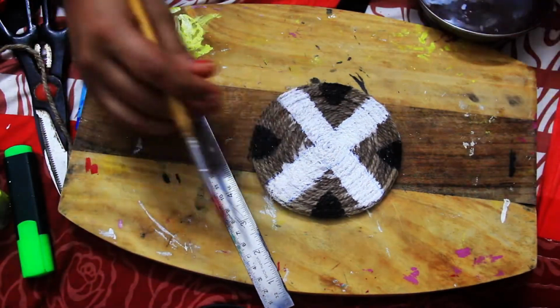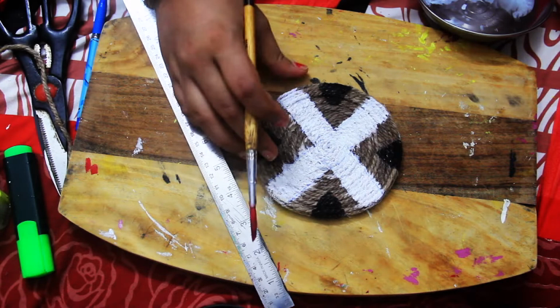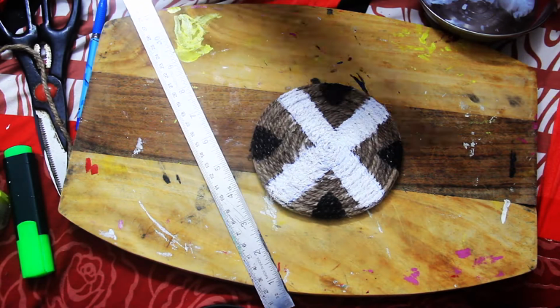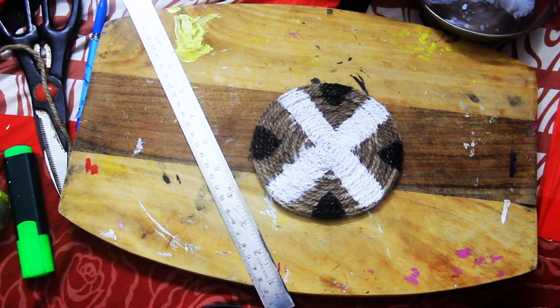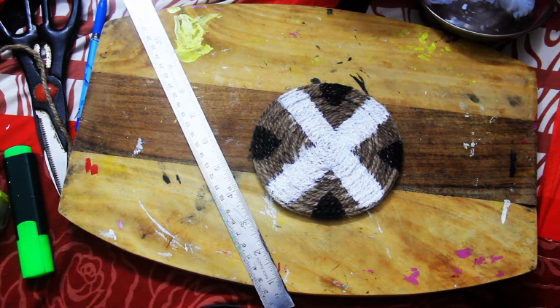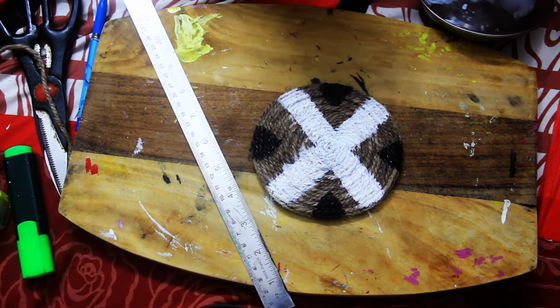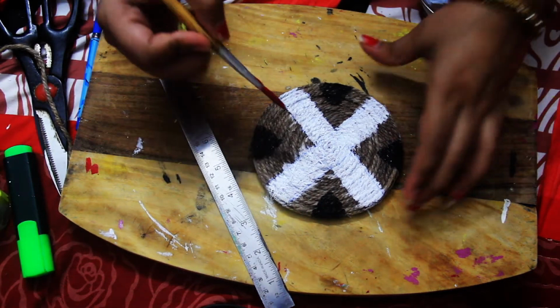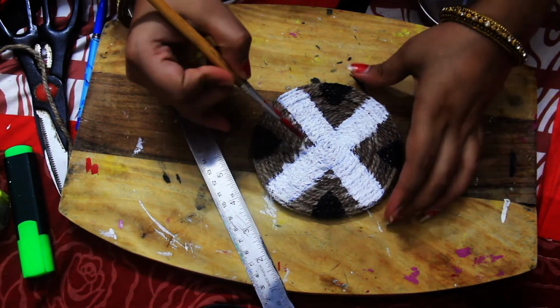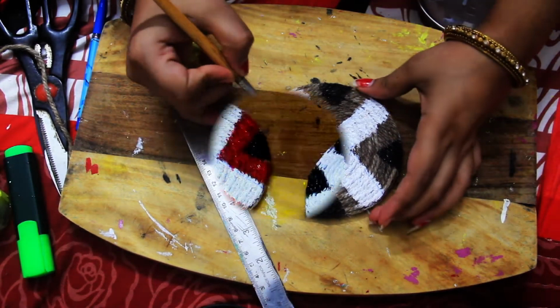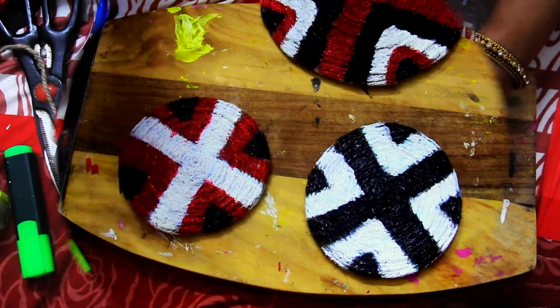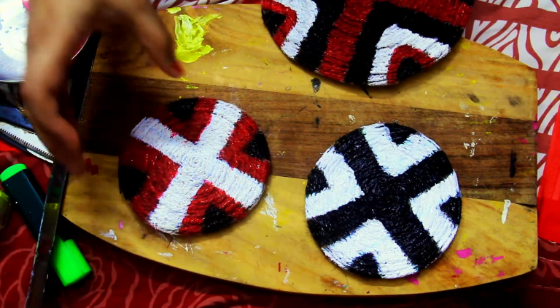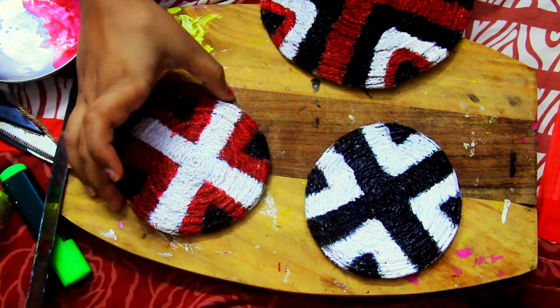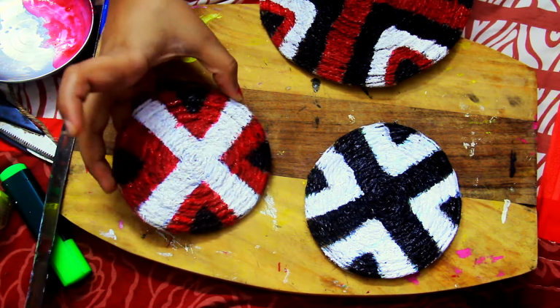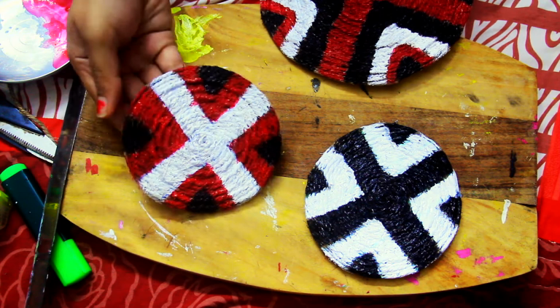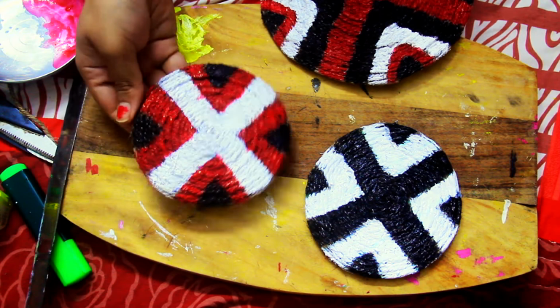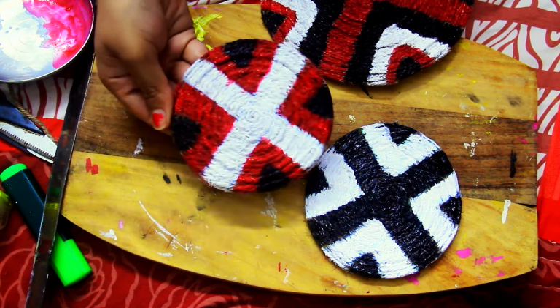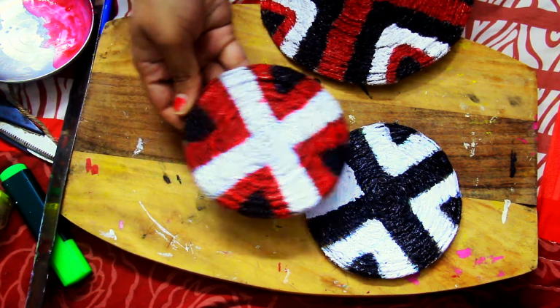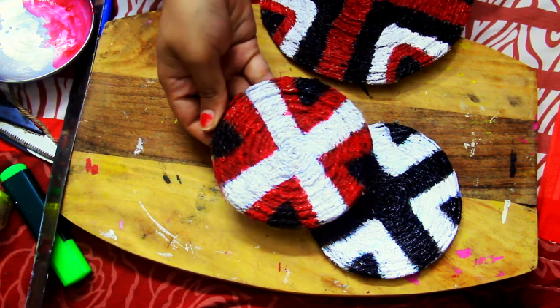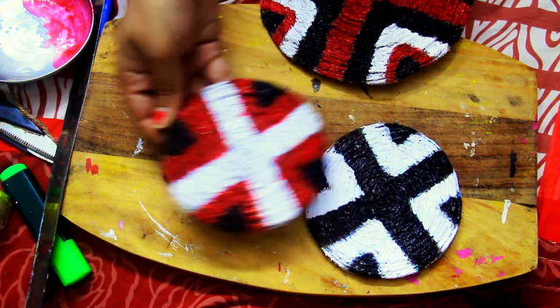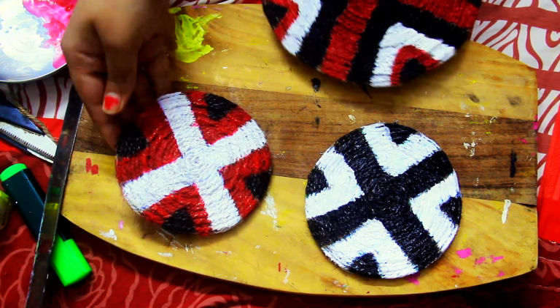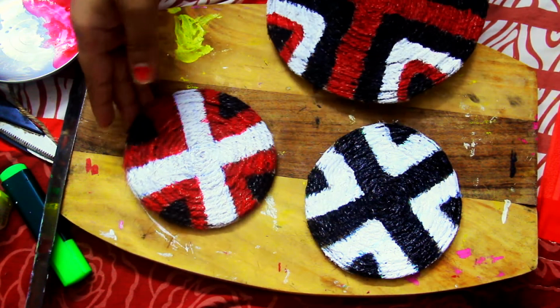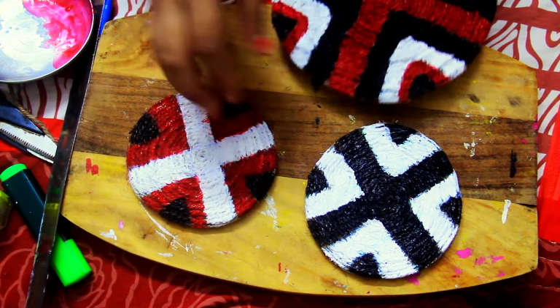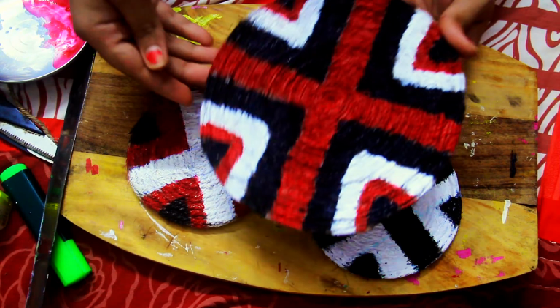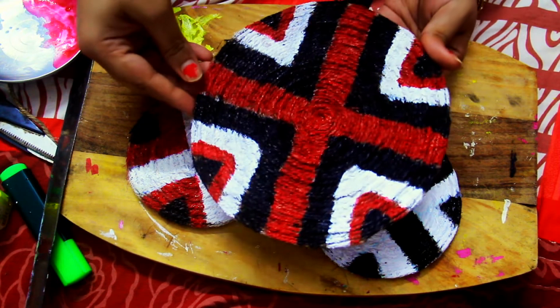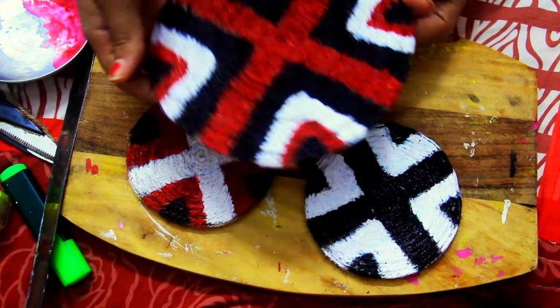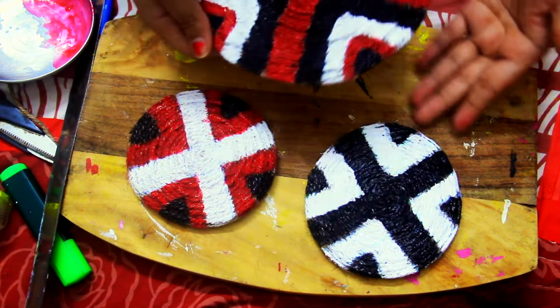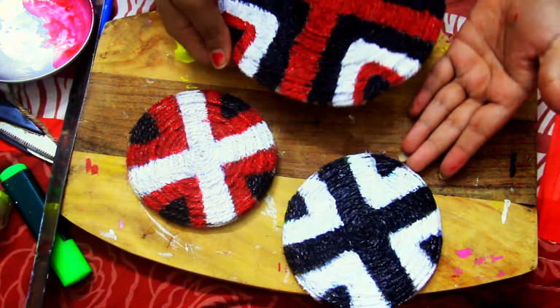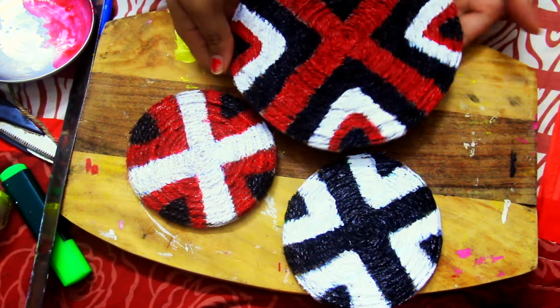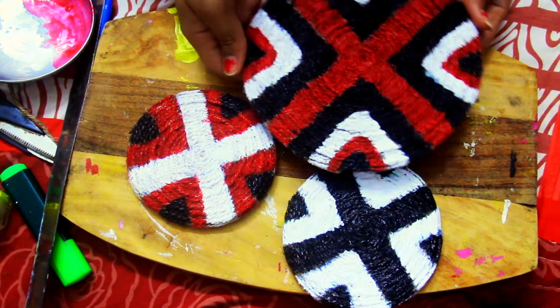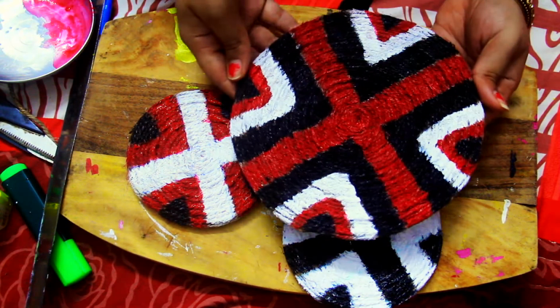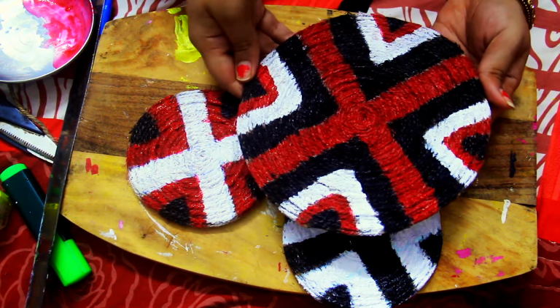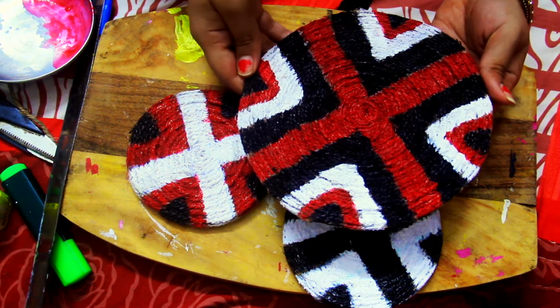Now I will leave it with black color and do the red color. This is the final look. I have made three pieces of this pattern — two small pieces and one big piece.